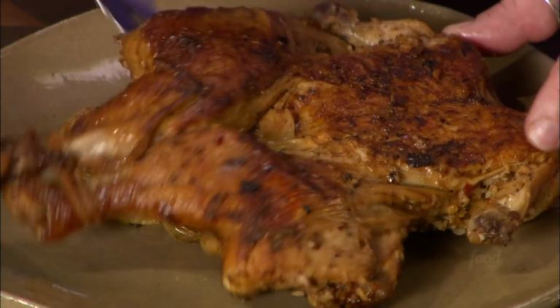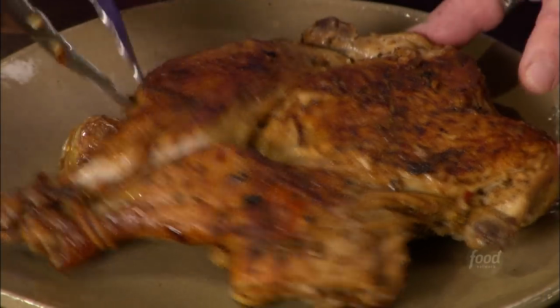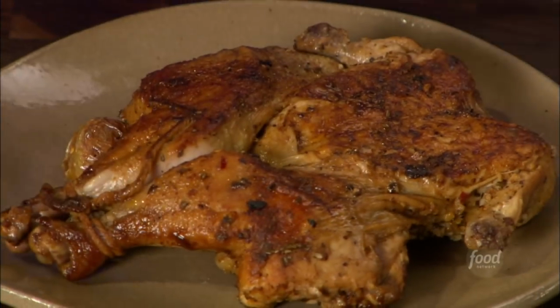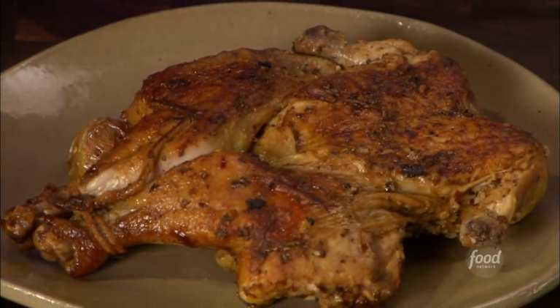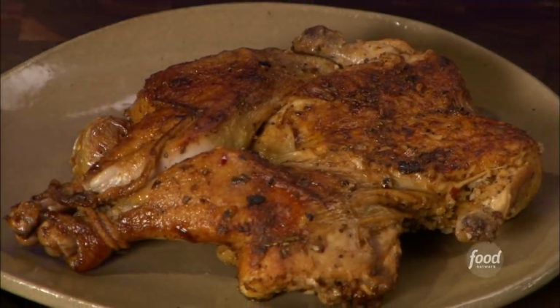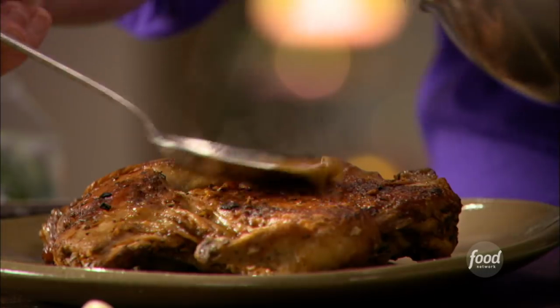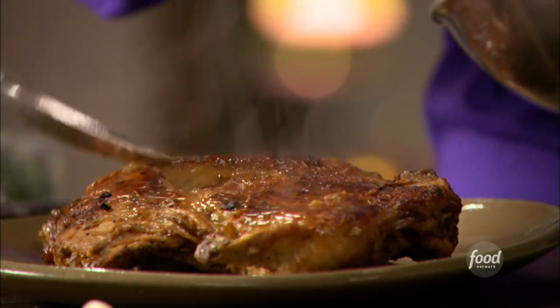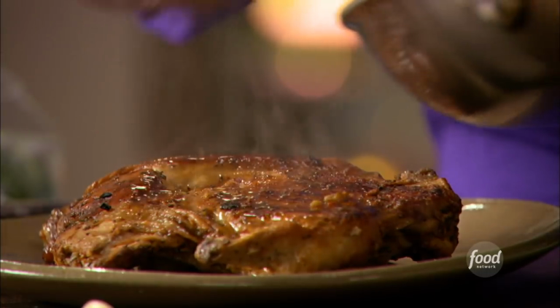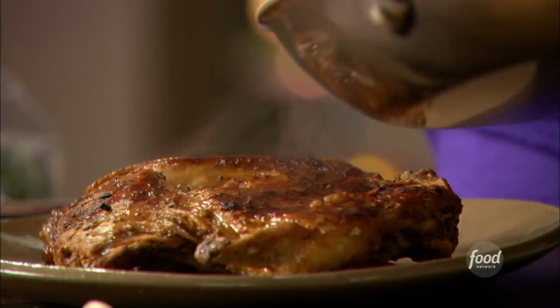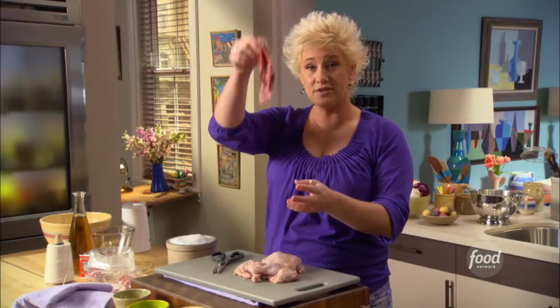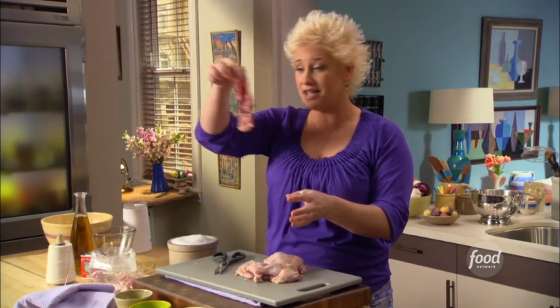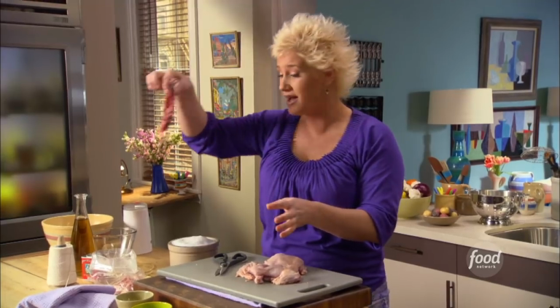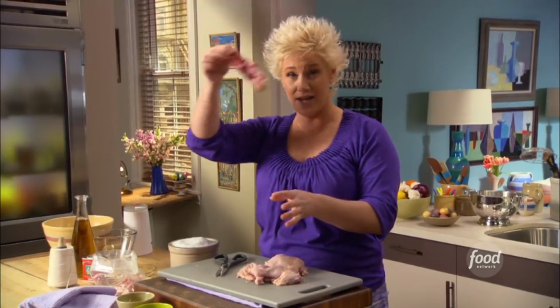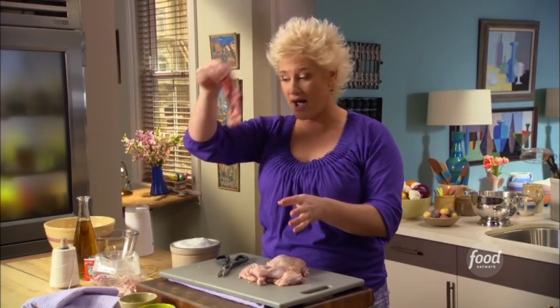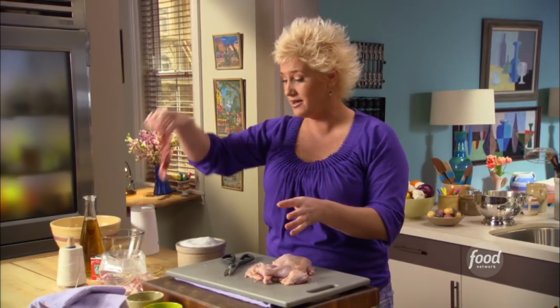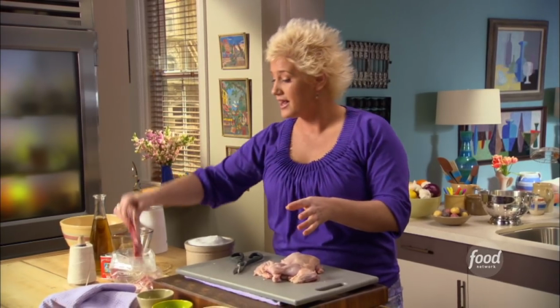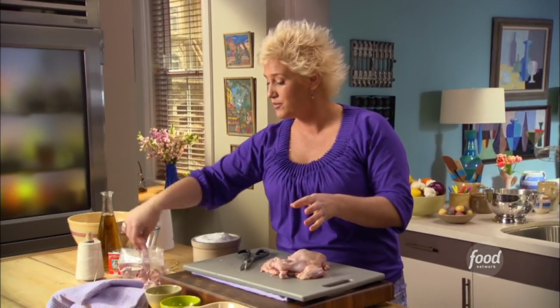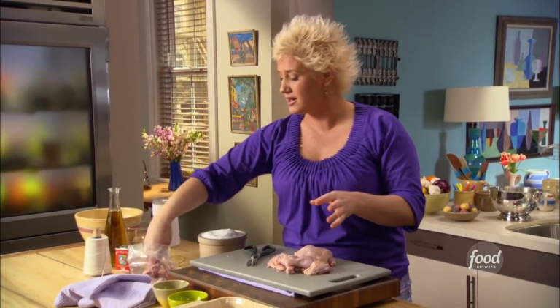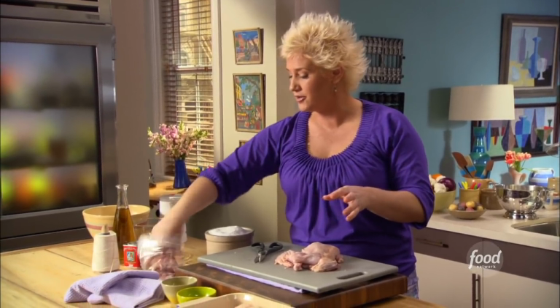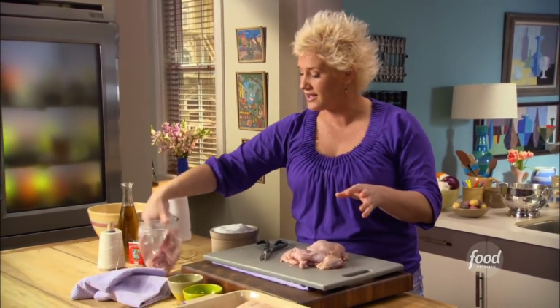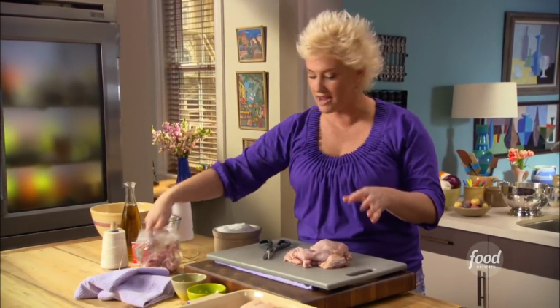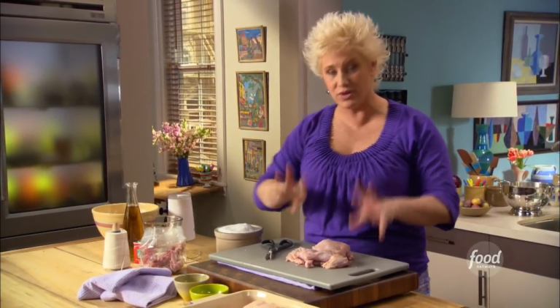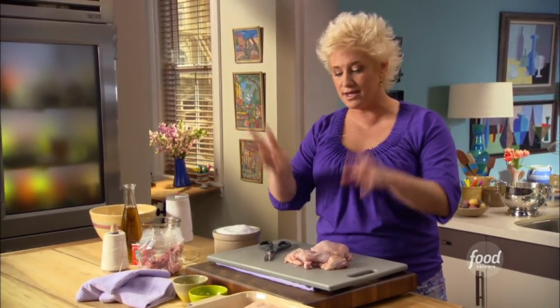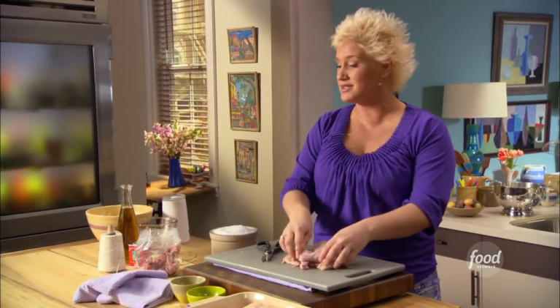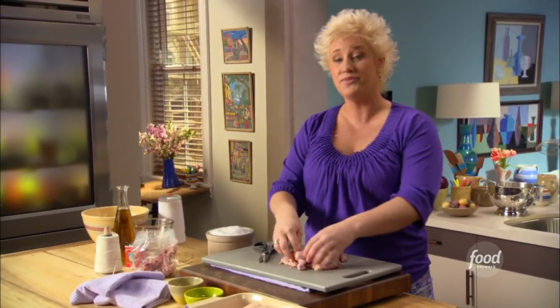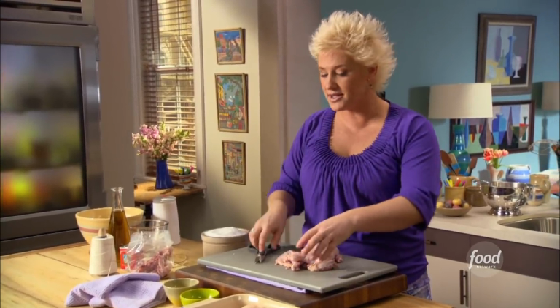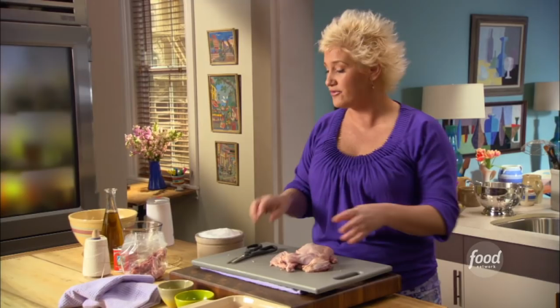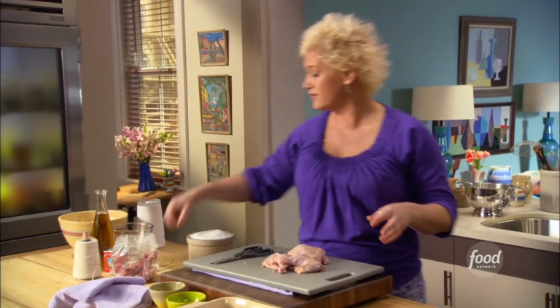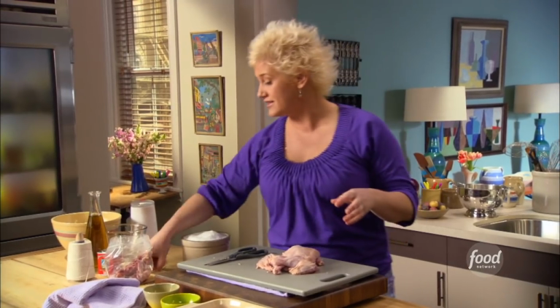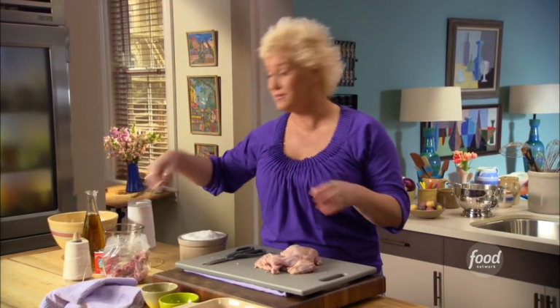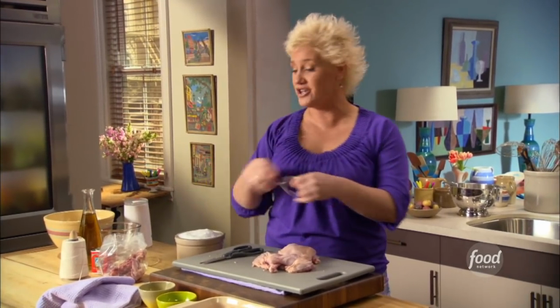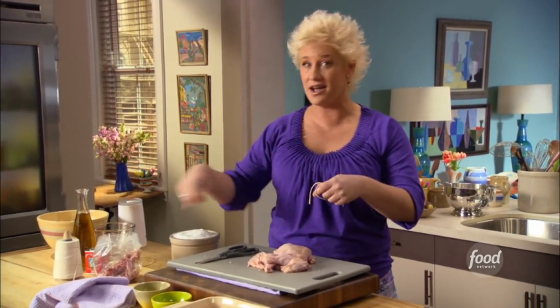Pollo al mattone, or chicken under a brick. First, I take my spine and put it in a little bag and save it with the wingtips. I'll toss it in my freezer for next time I'm making chicken stock.